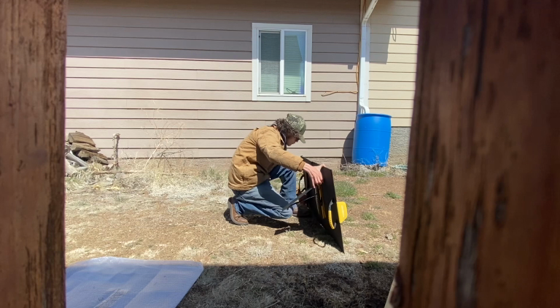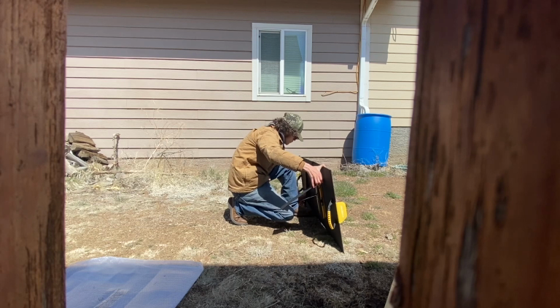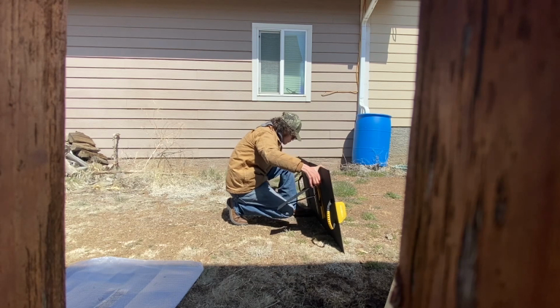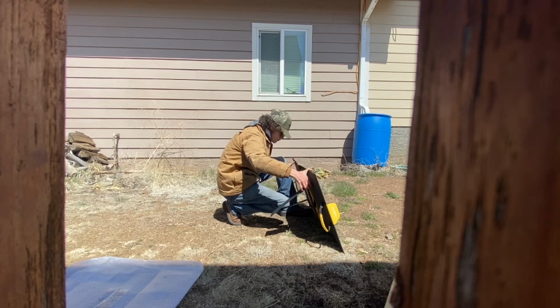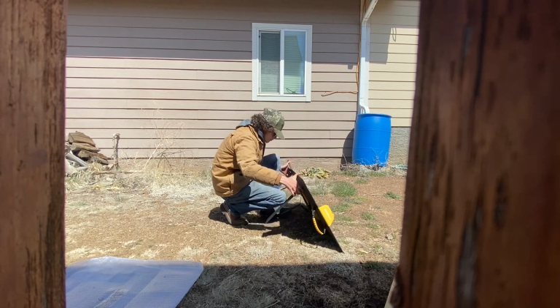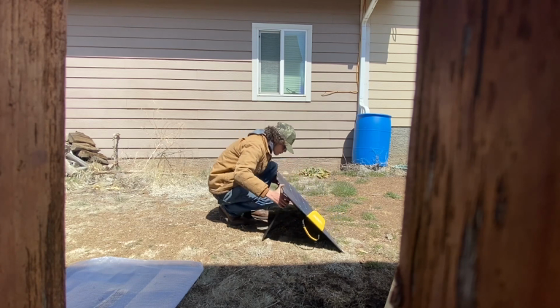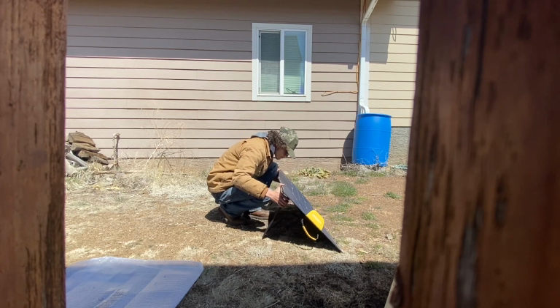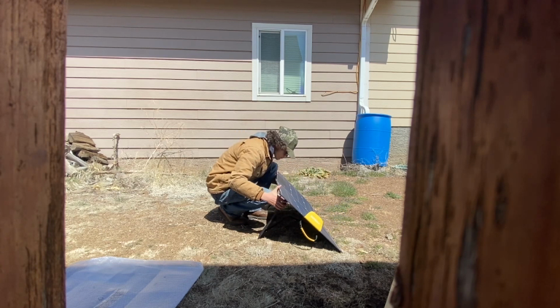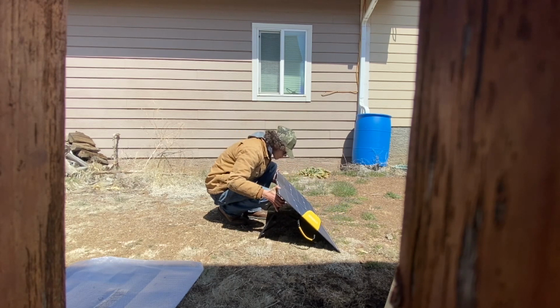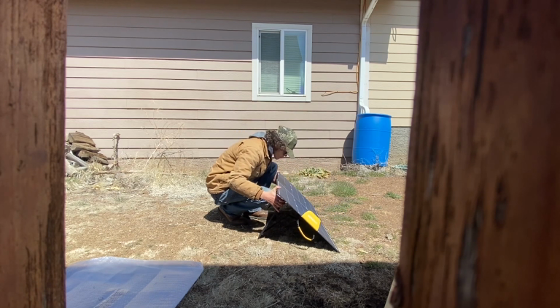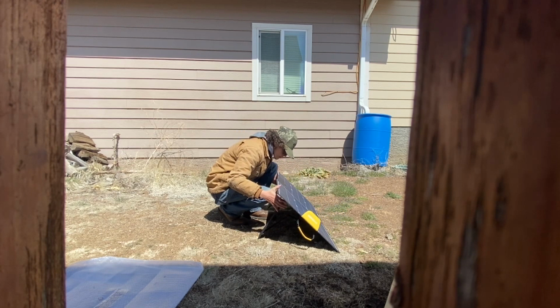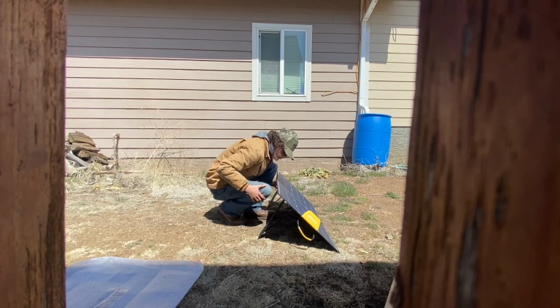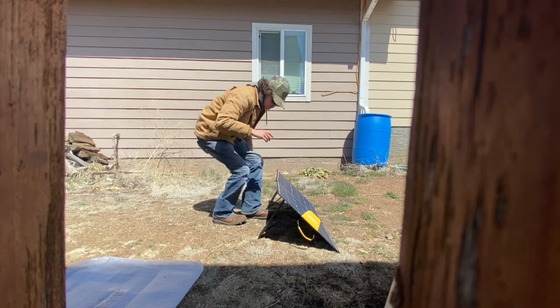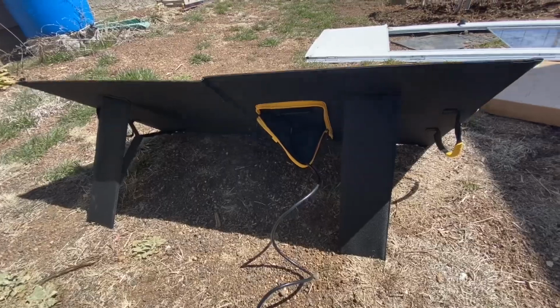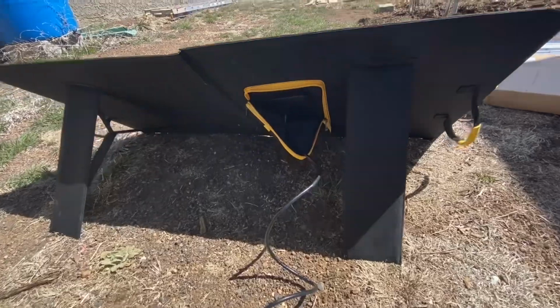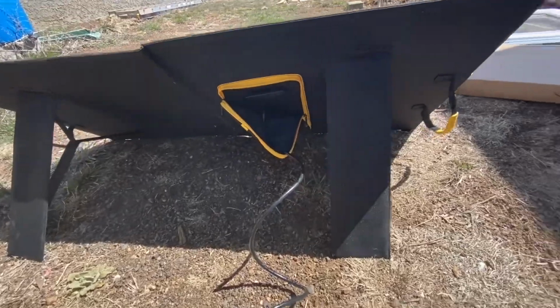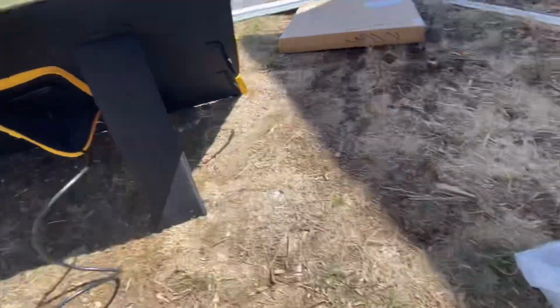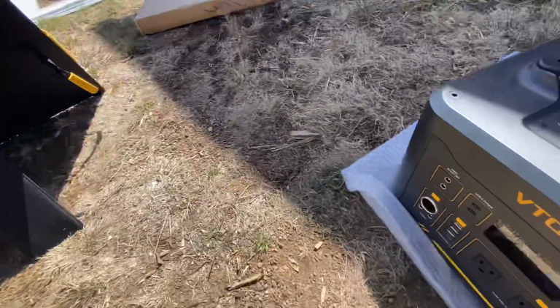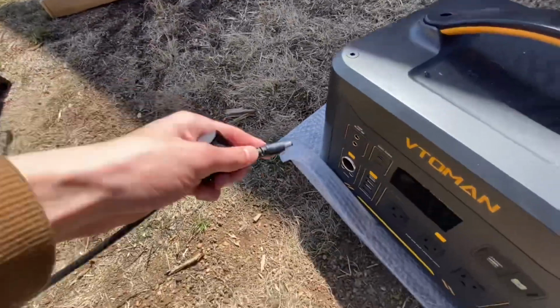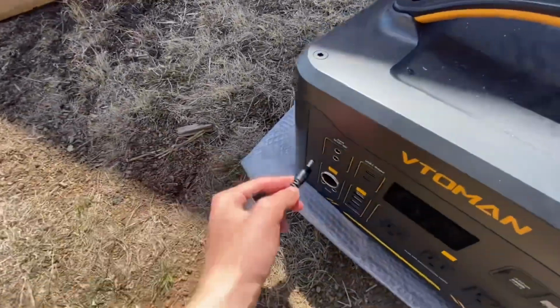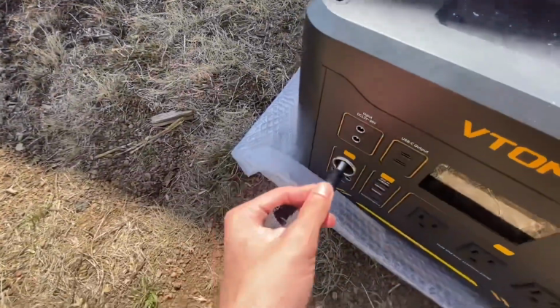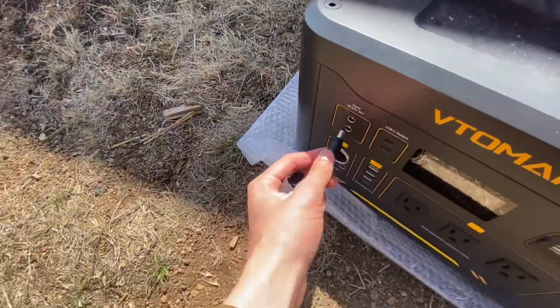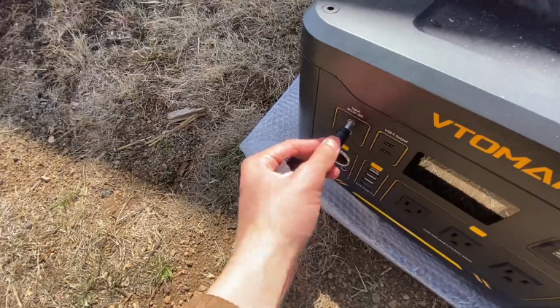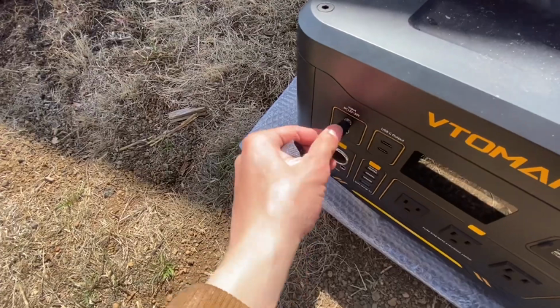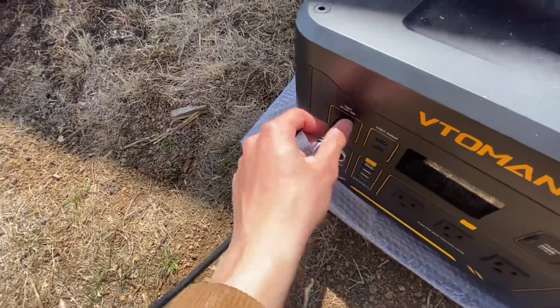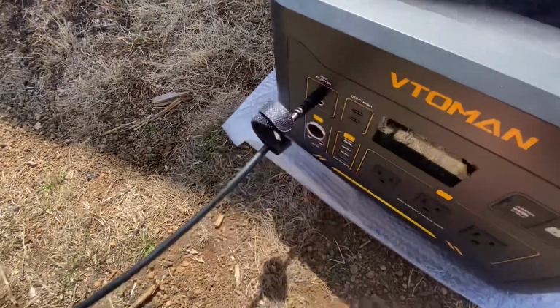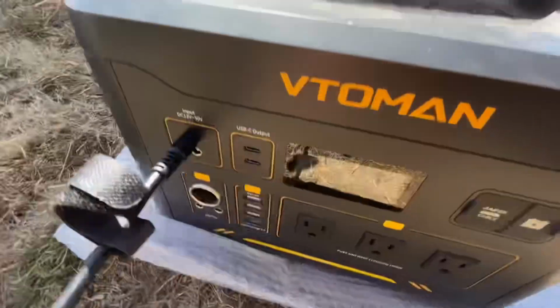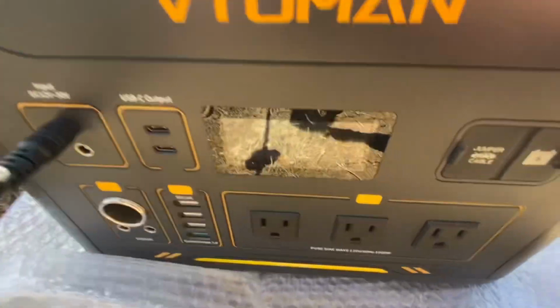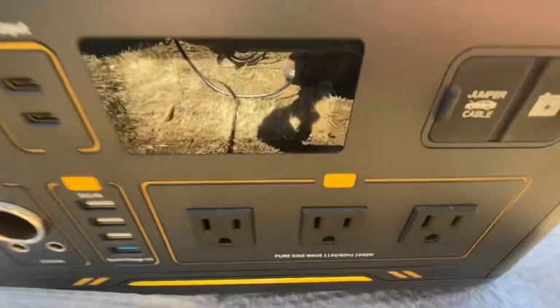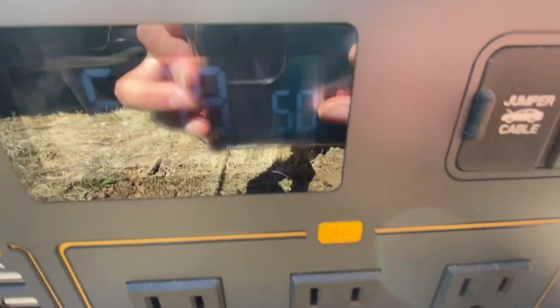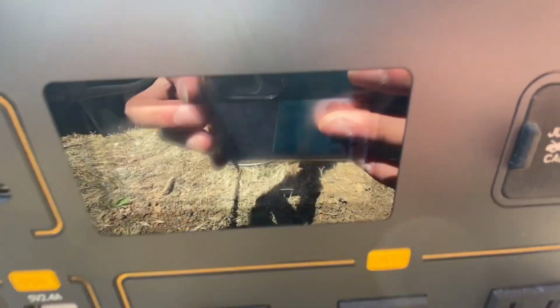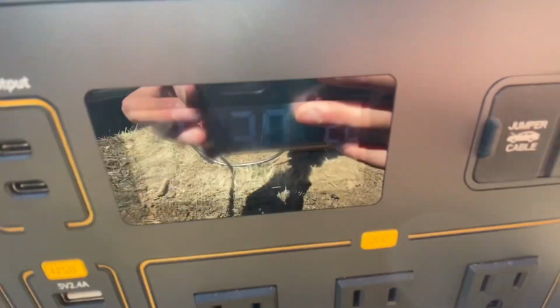Here's what the portable solar panel looks like set up — it's pretty simple. Once it's set up, open the pocket in the back, grab your DC plug, and plug it into the DC port on your Betoeman portable power station.